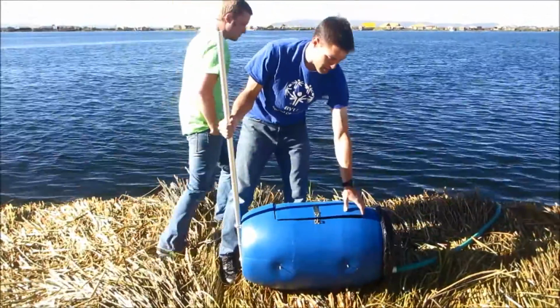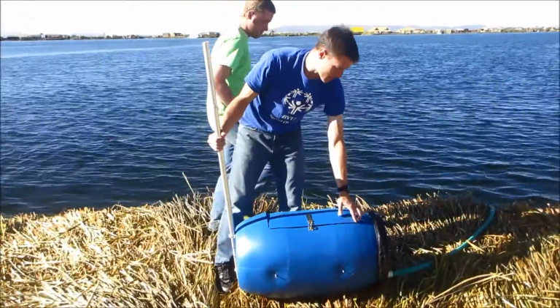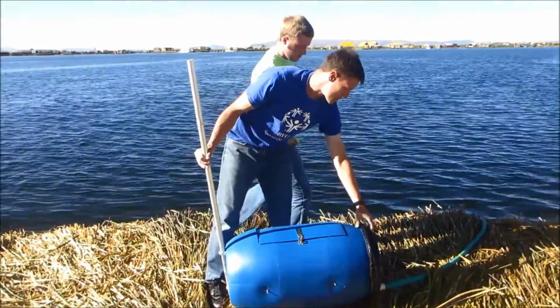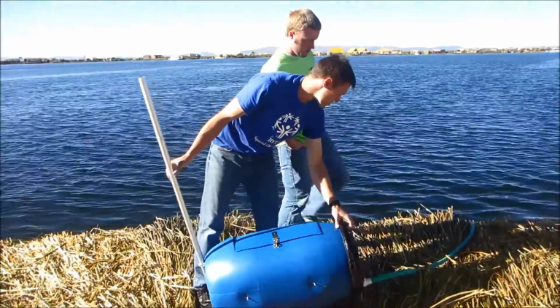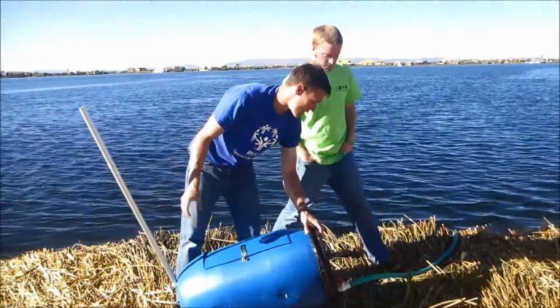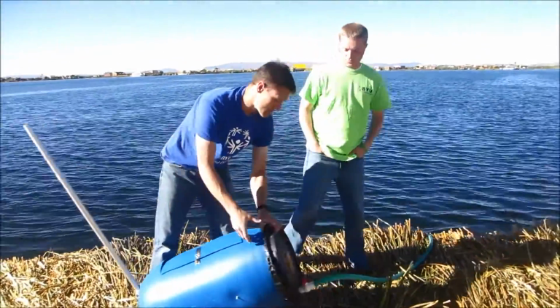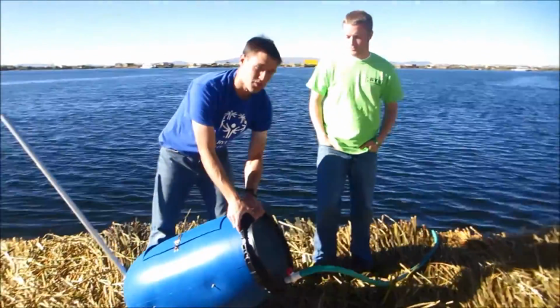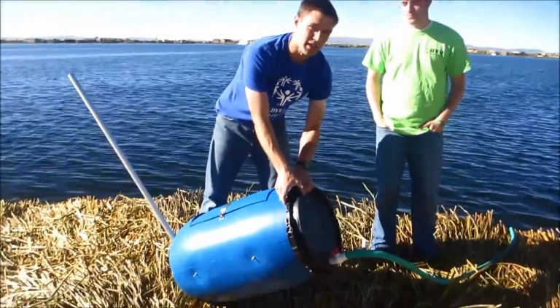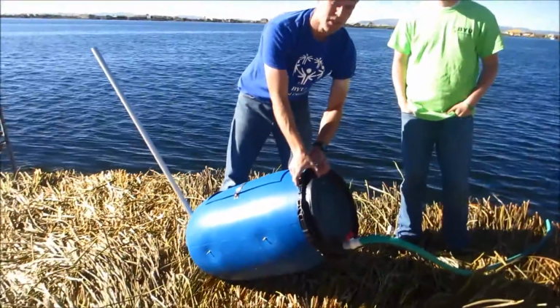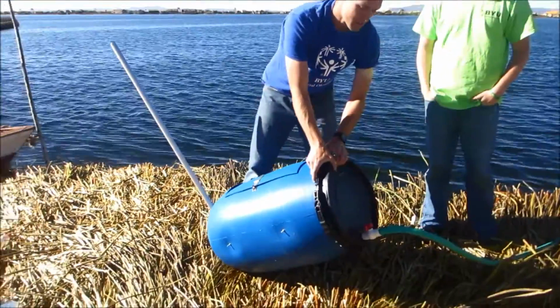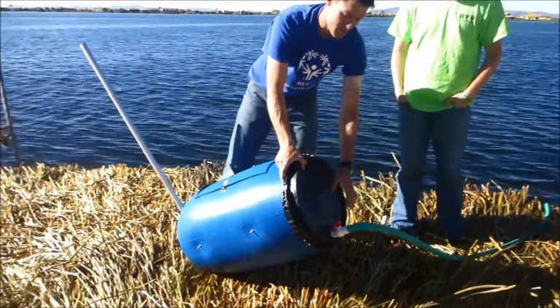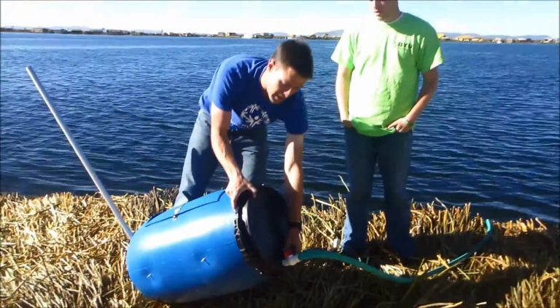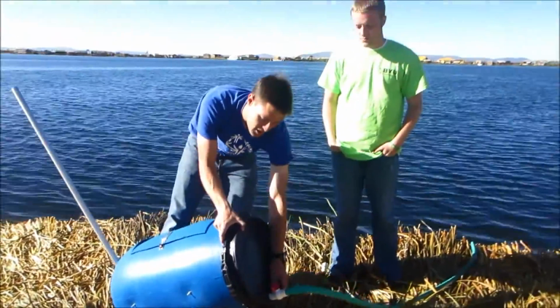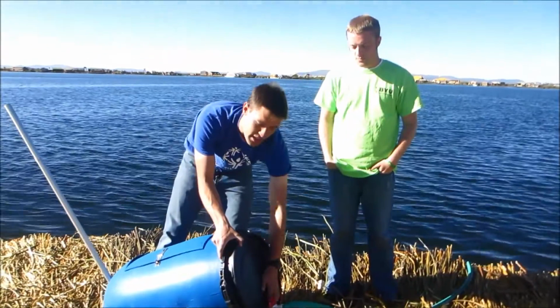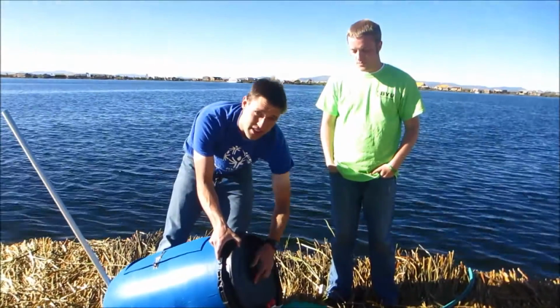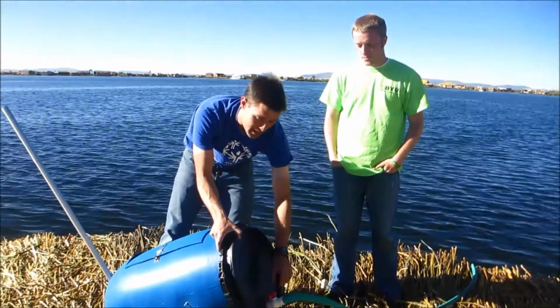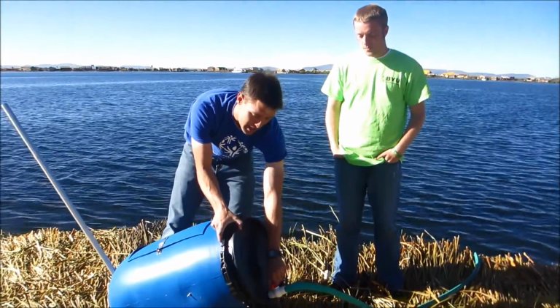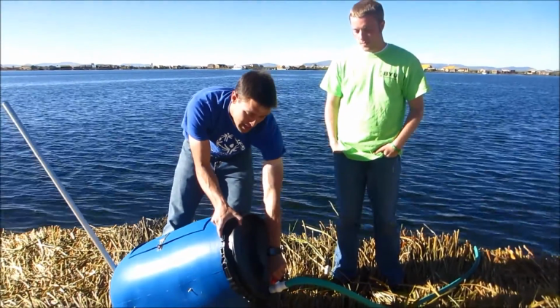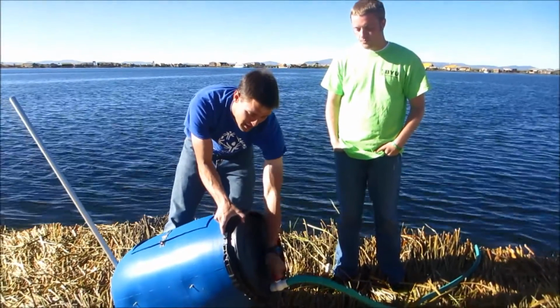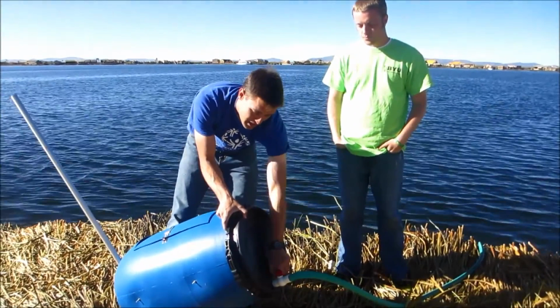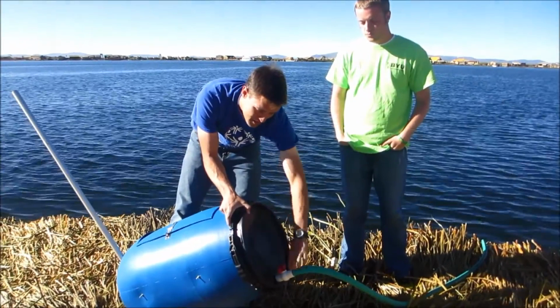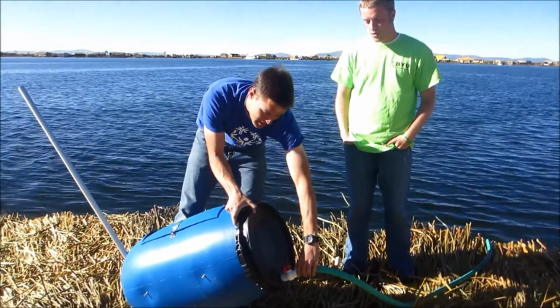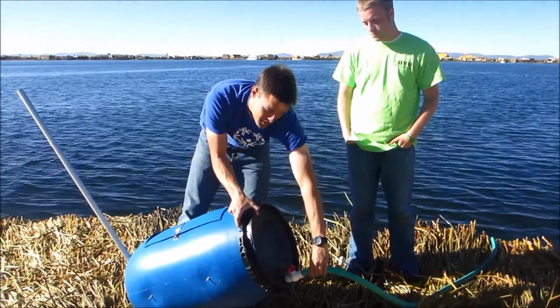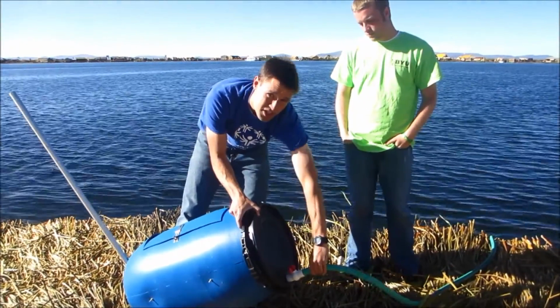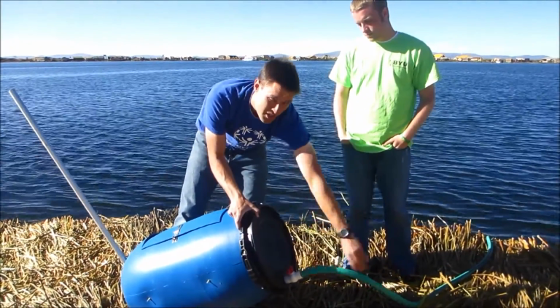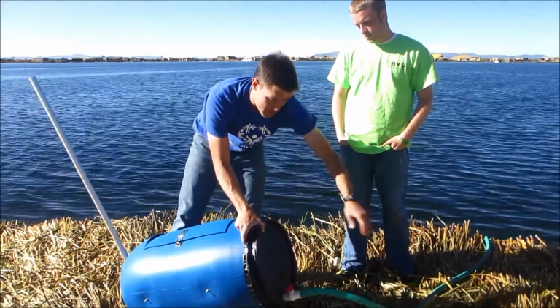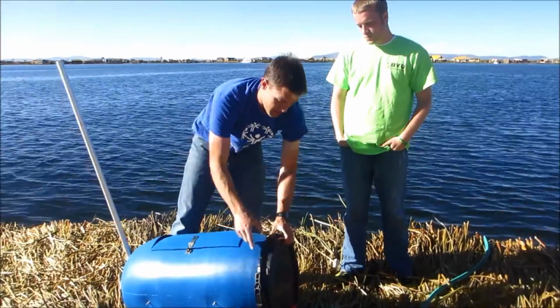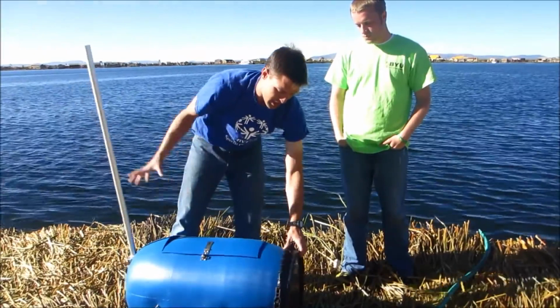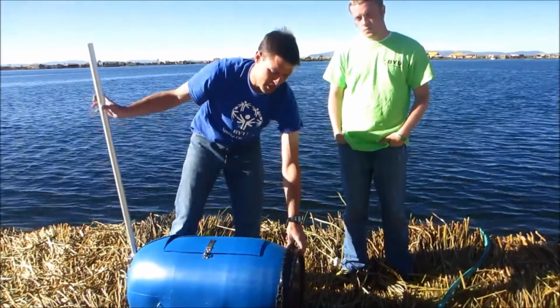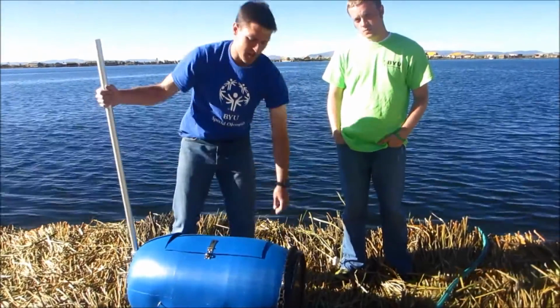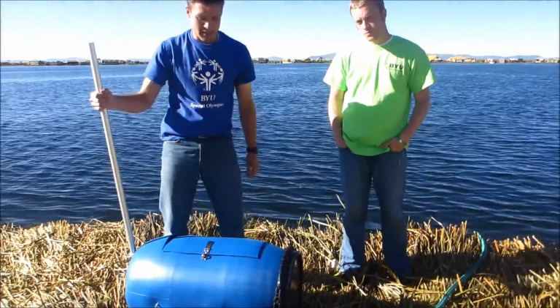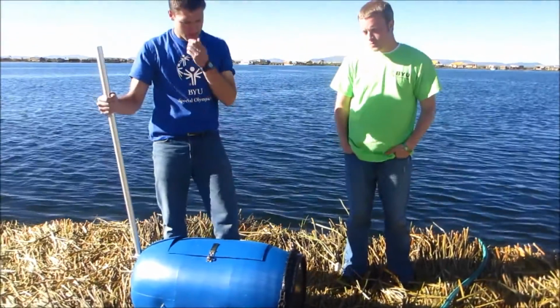Our final part of construction was to put on a drain. The drain consists of a valve and a hose that runs off the island so that they can drain the water directly into the lake, which is what they do after they wash.